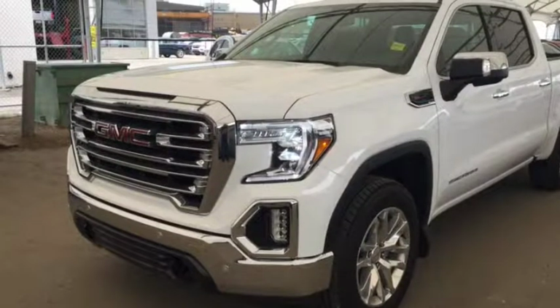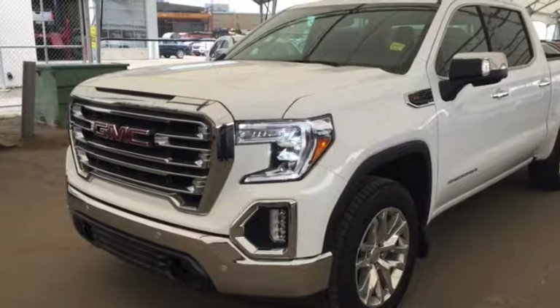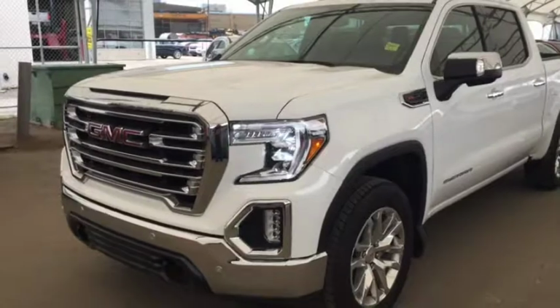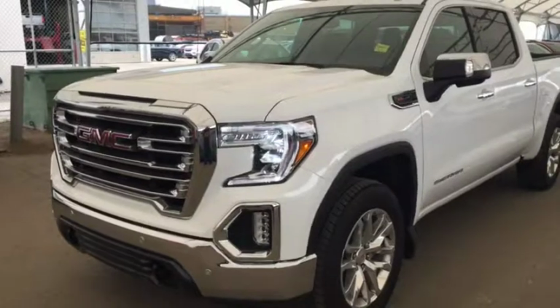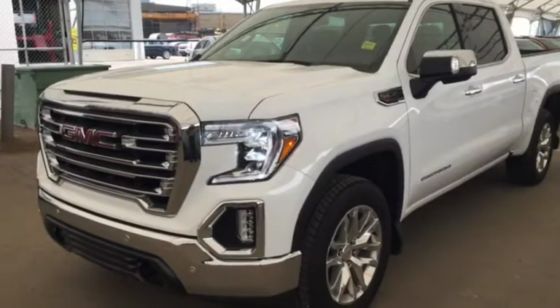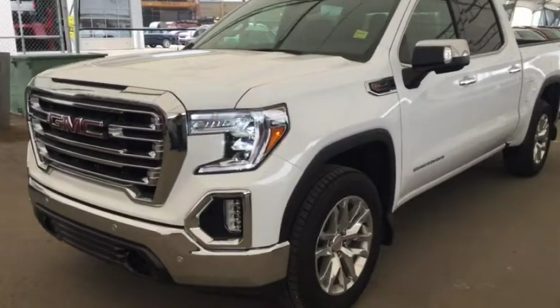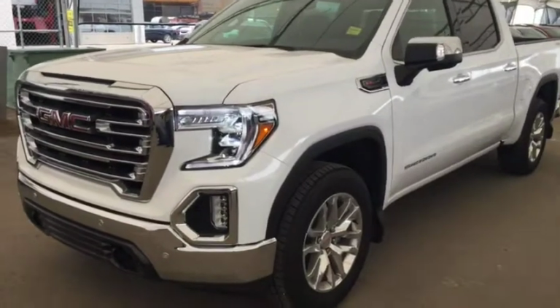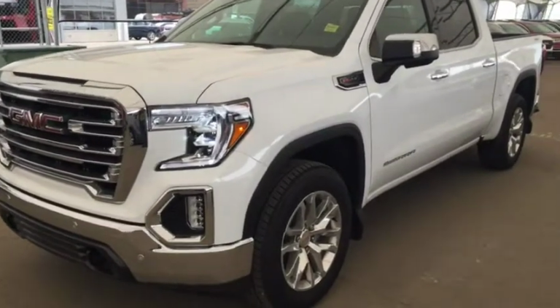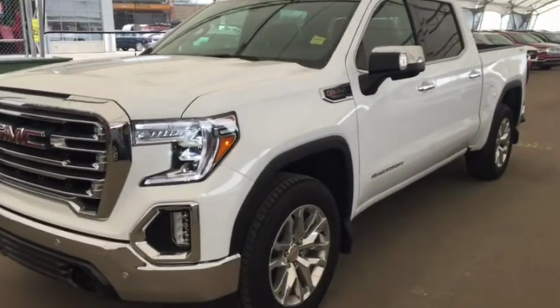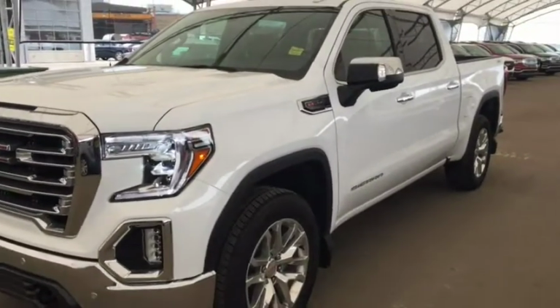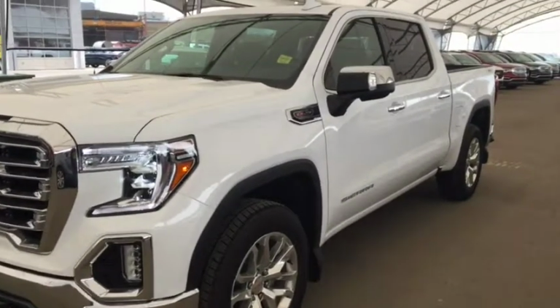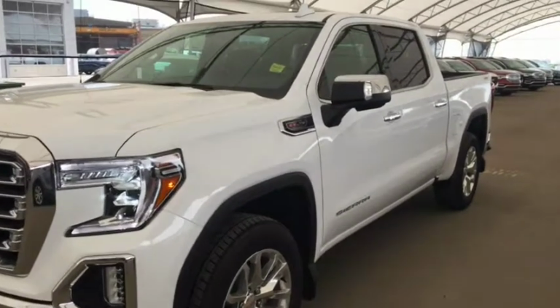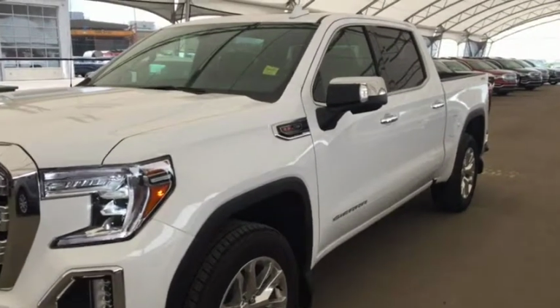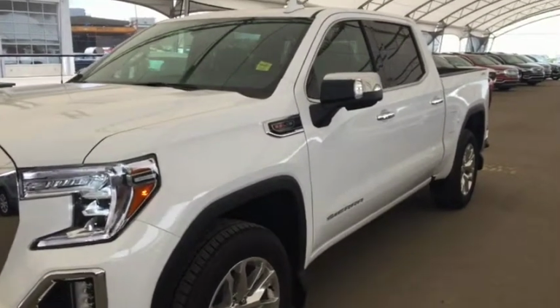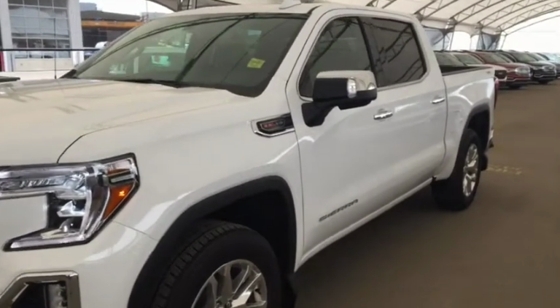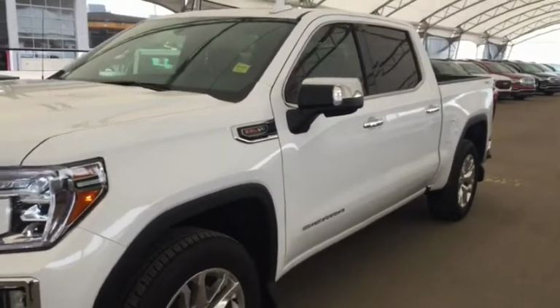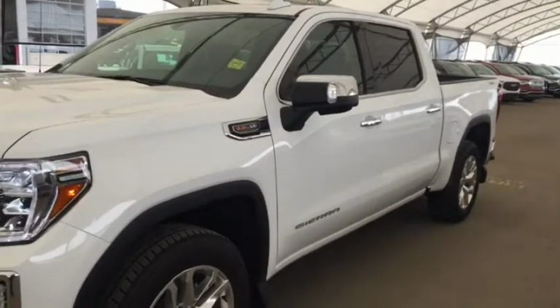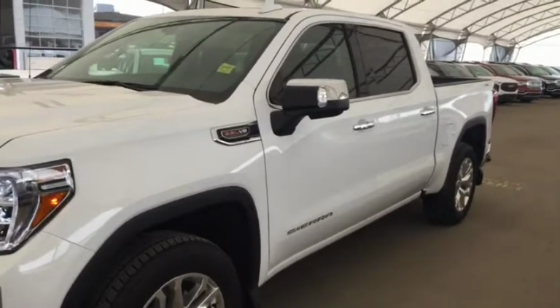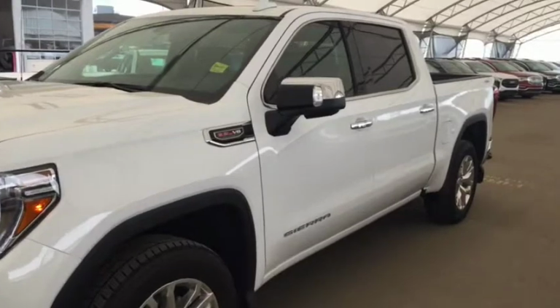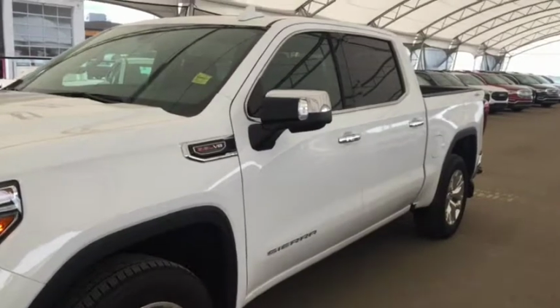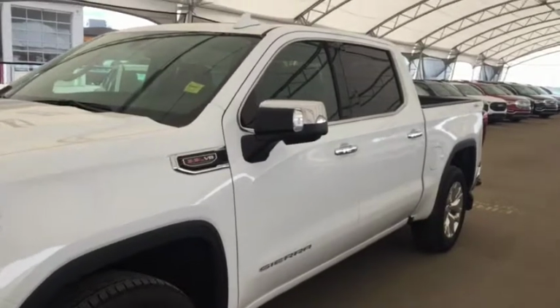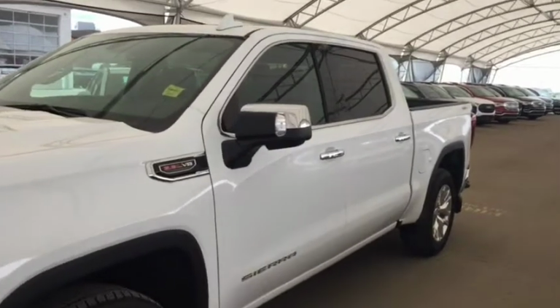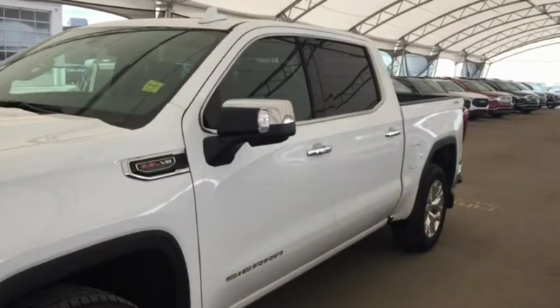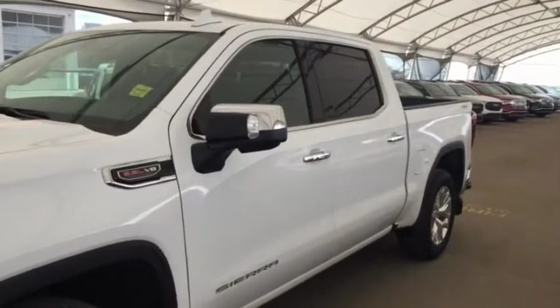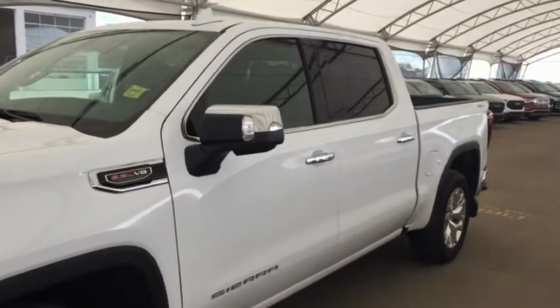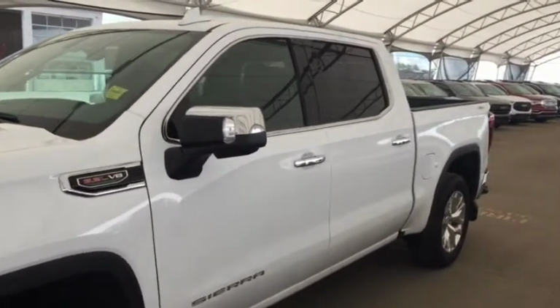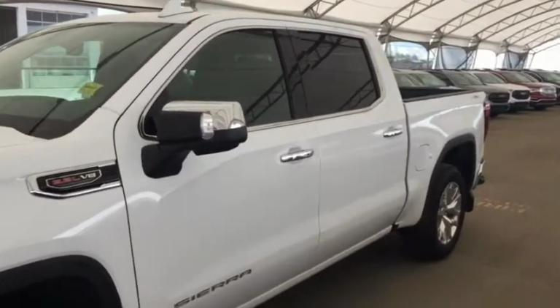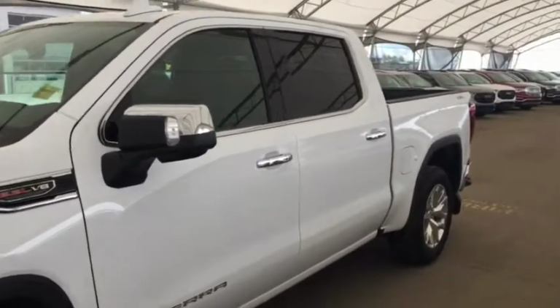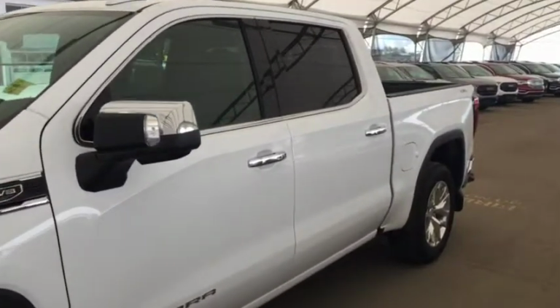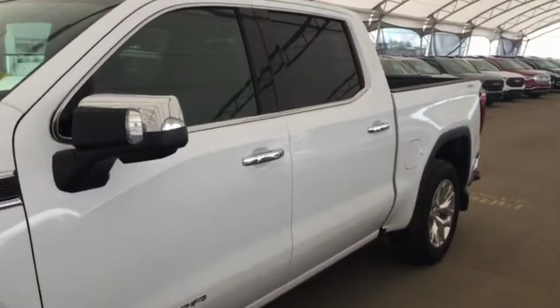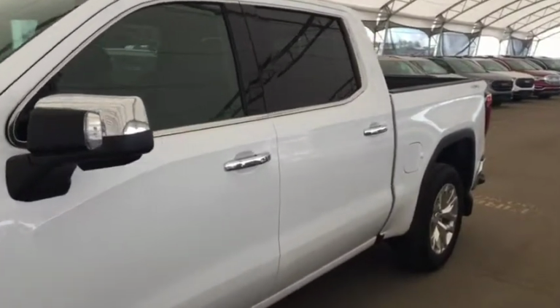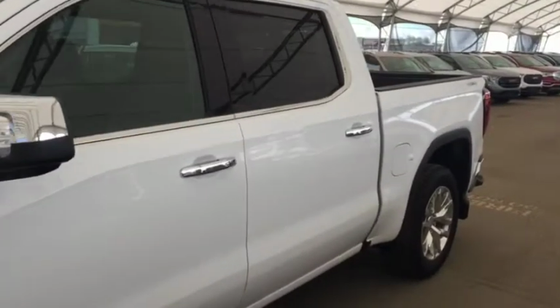Hello and welcome to Davis Chevrolet. This is a brand new 2019 GMC Sierra 1500 SLT 4x4 in white.